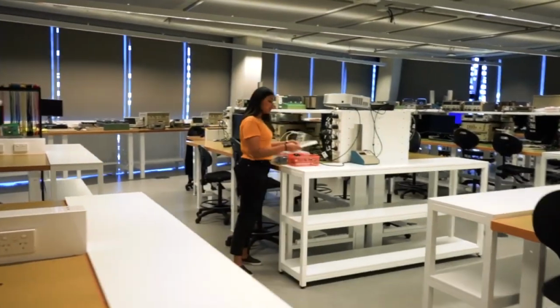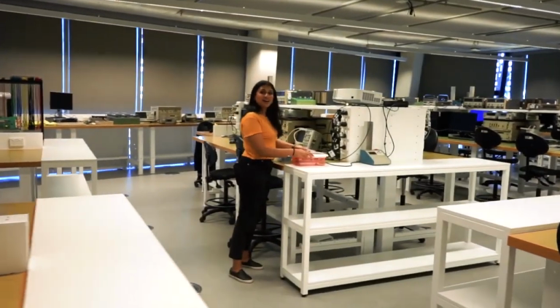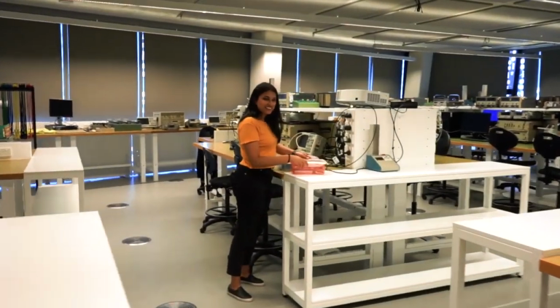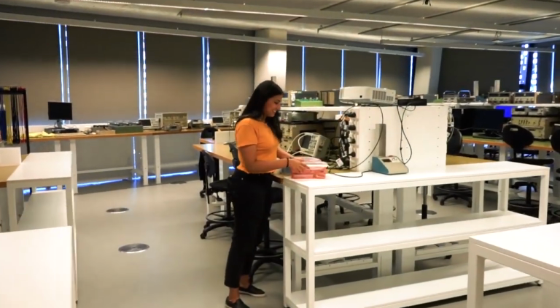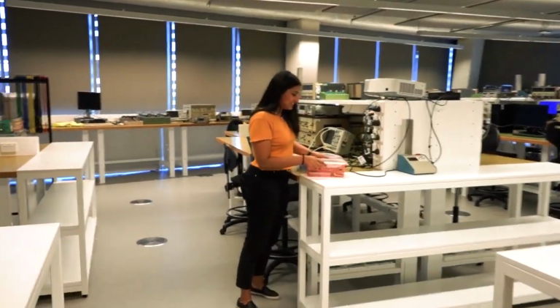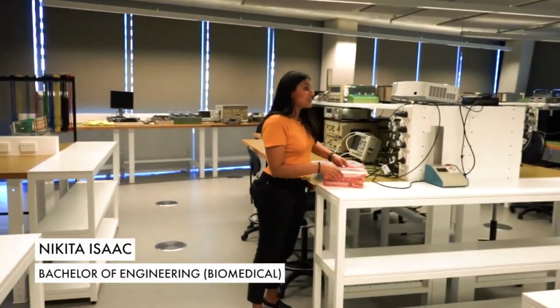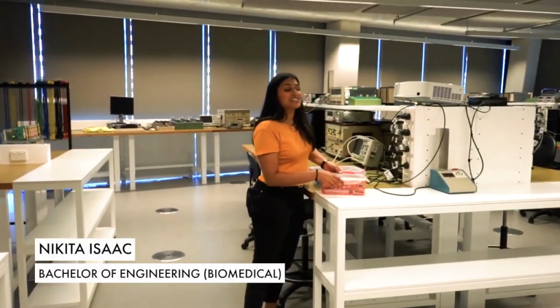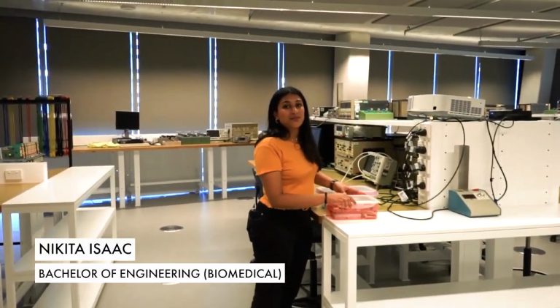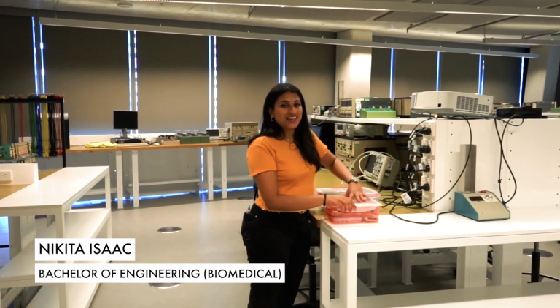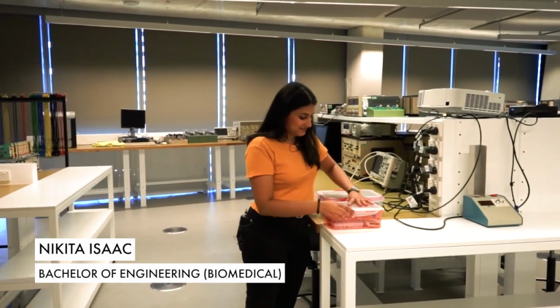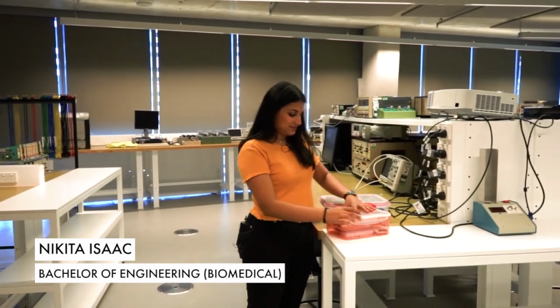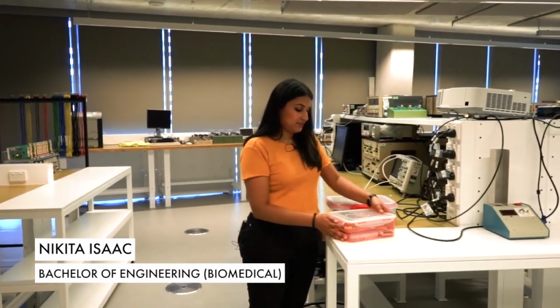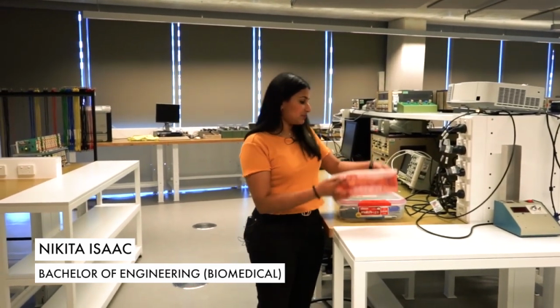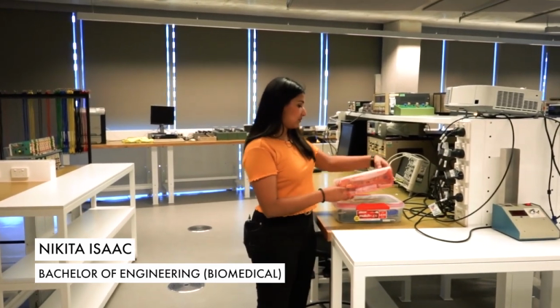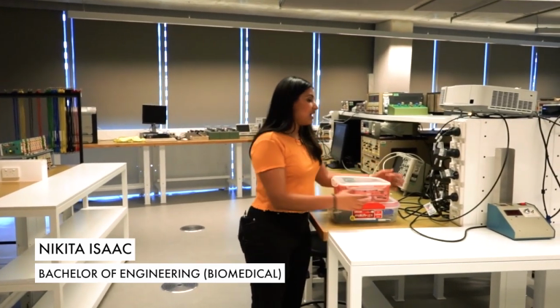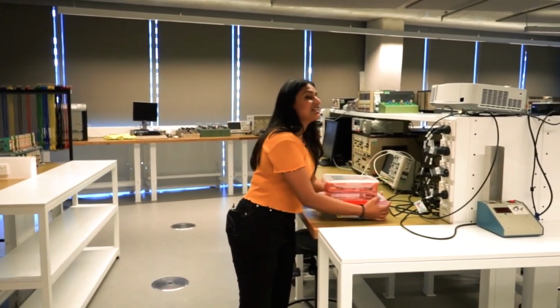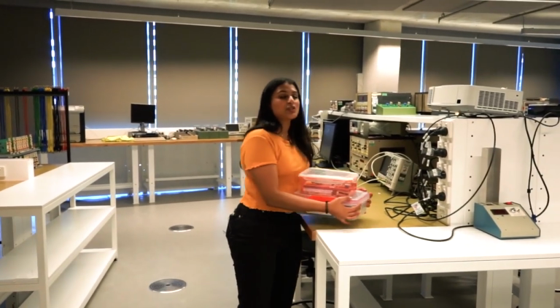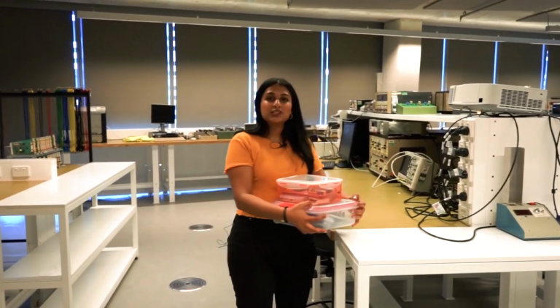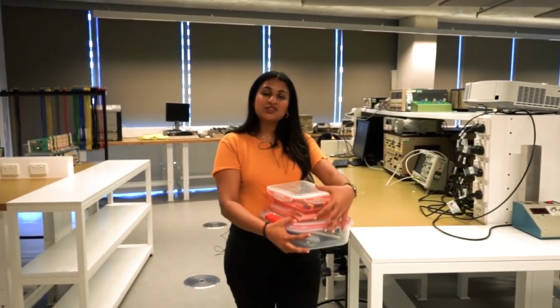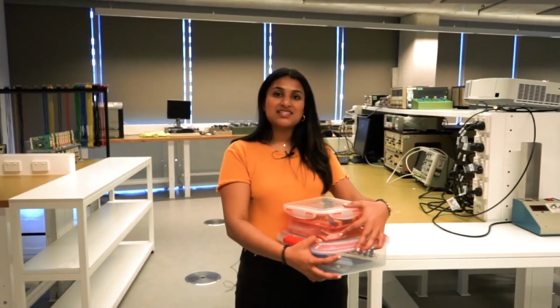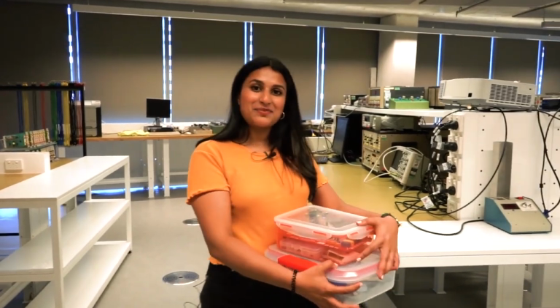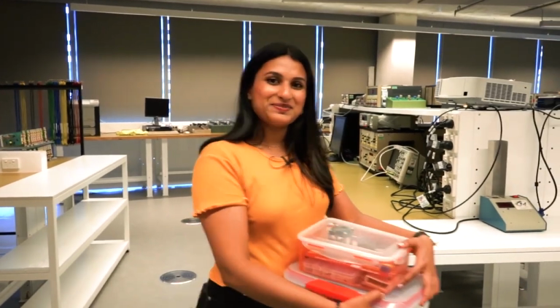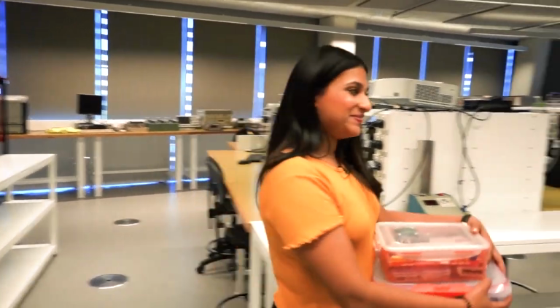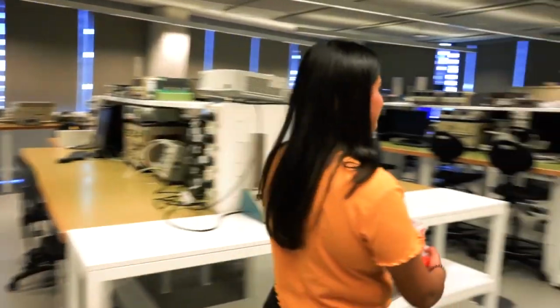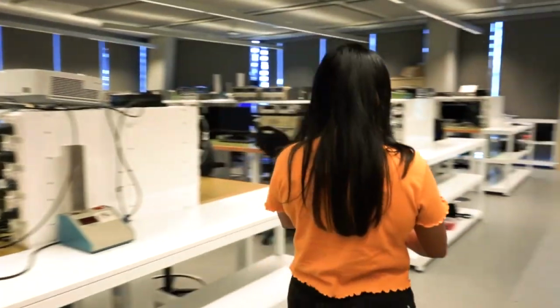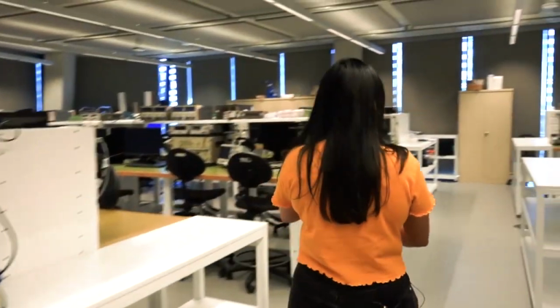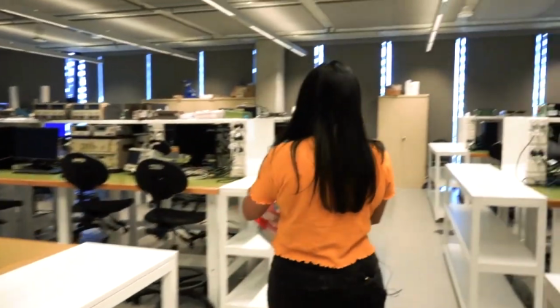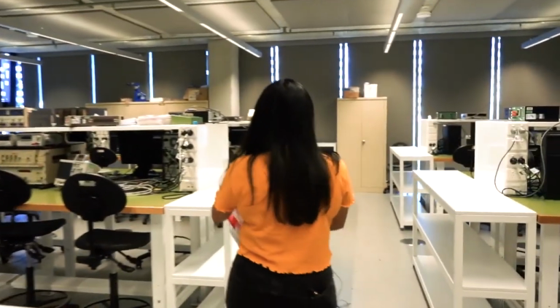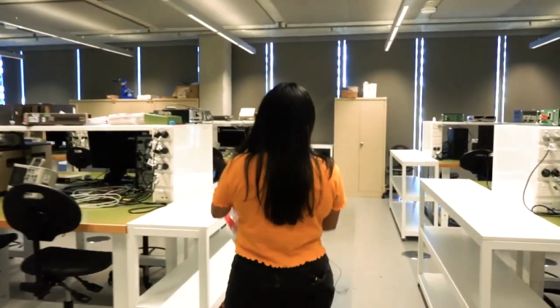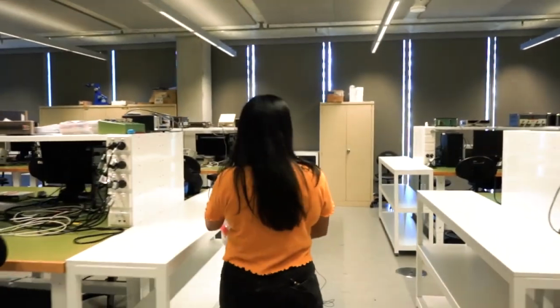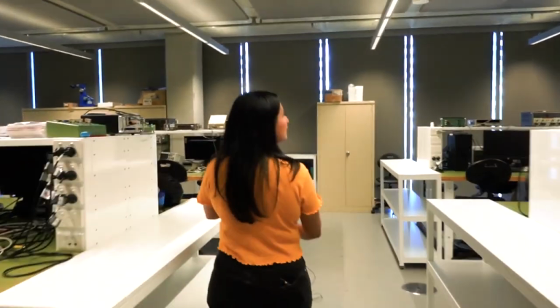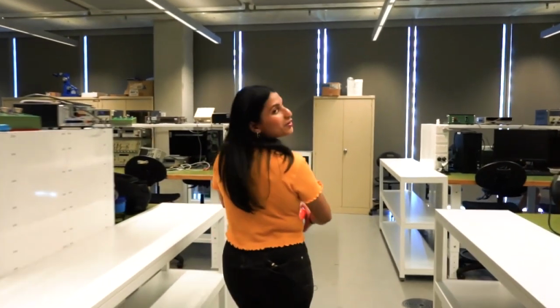Hi! What is this place? This is a signals lab at UTS. What kind of stuff do you do in here? Students build electrical circuits and test them out. And what kind of engineering would you be studying? Generally electrical engineering or biomedical.